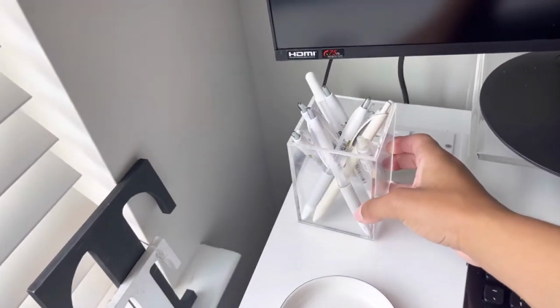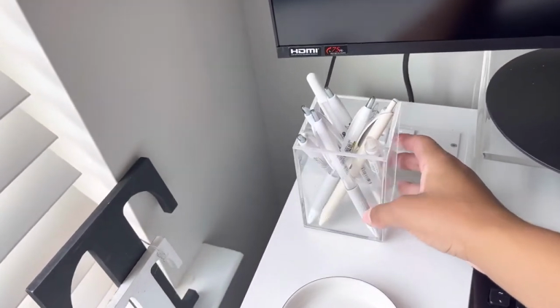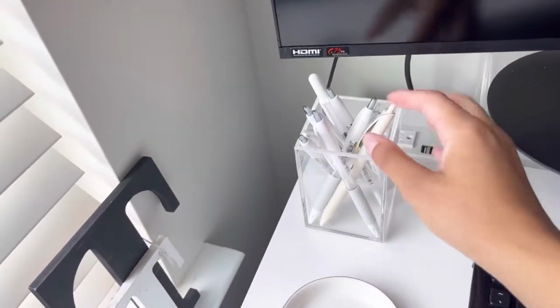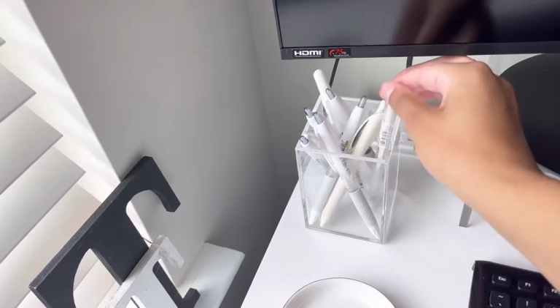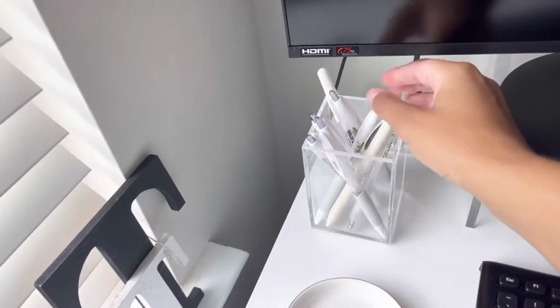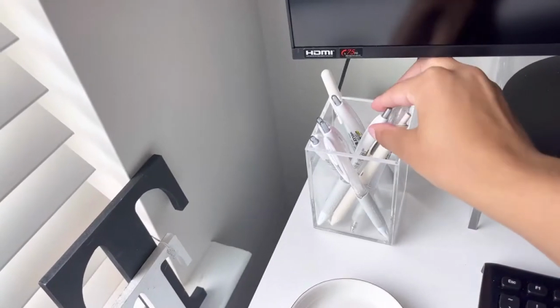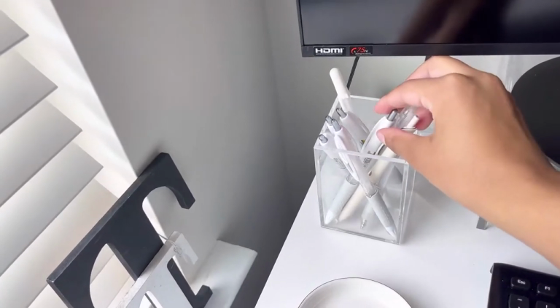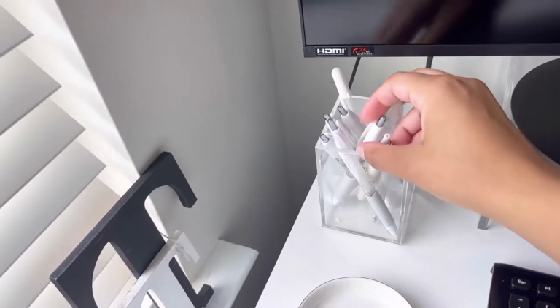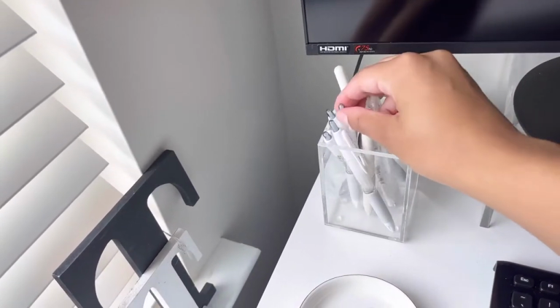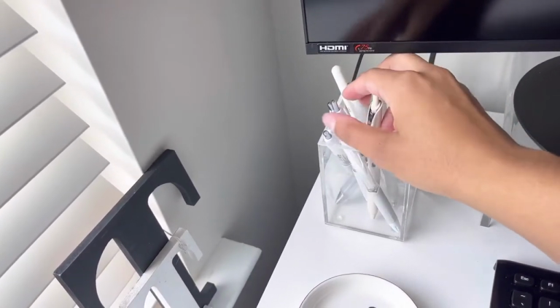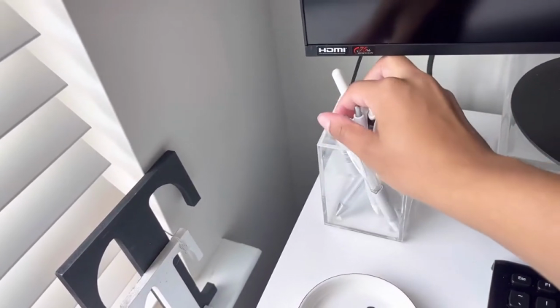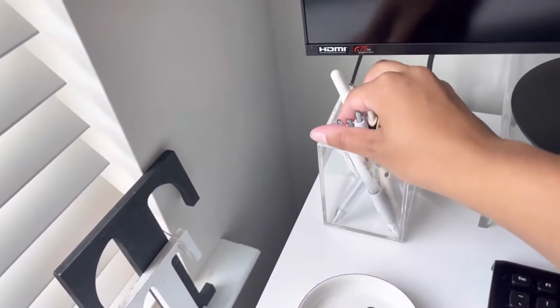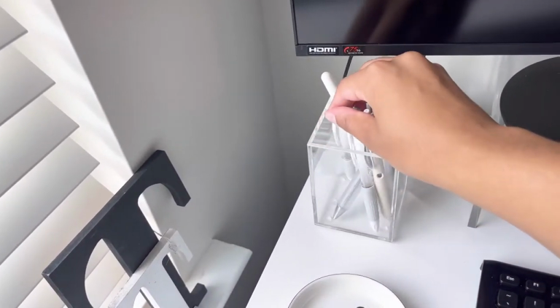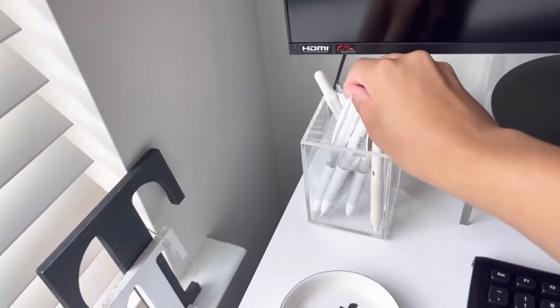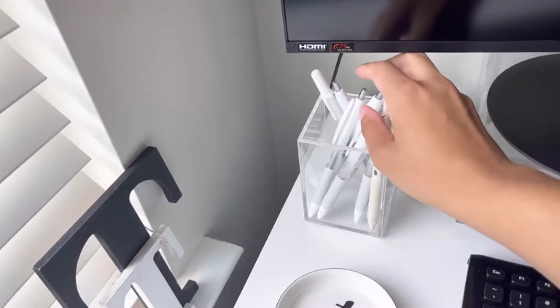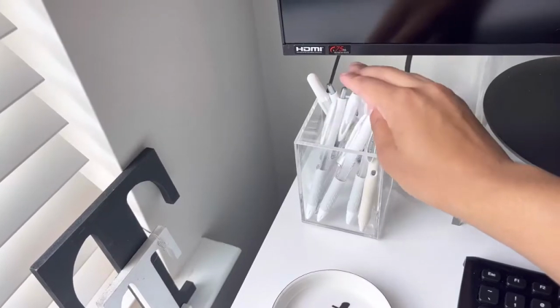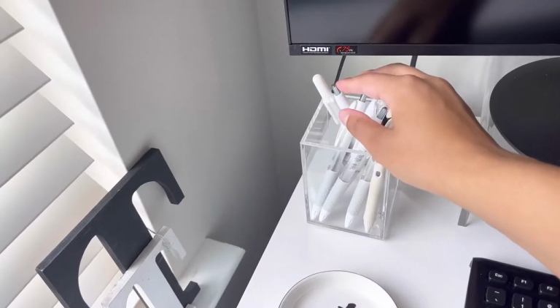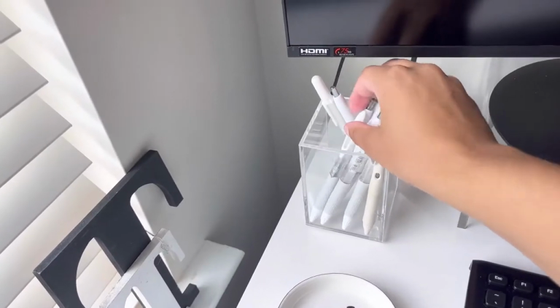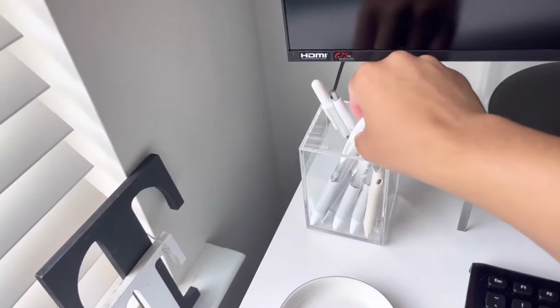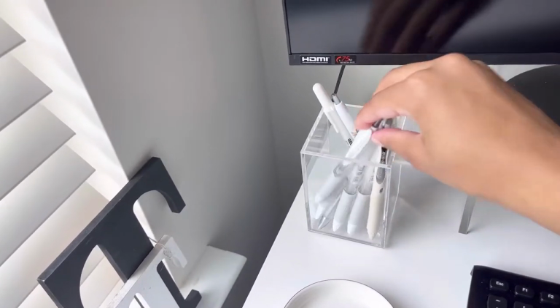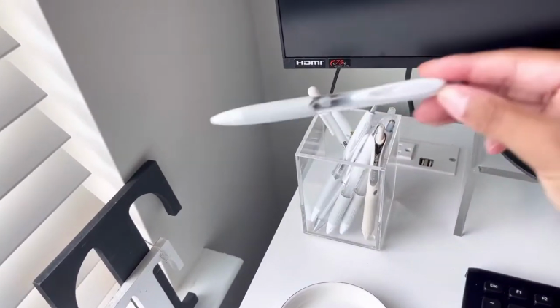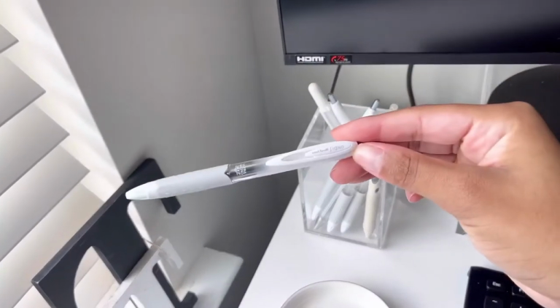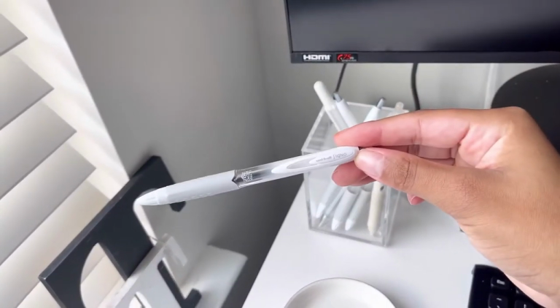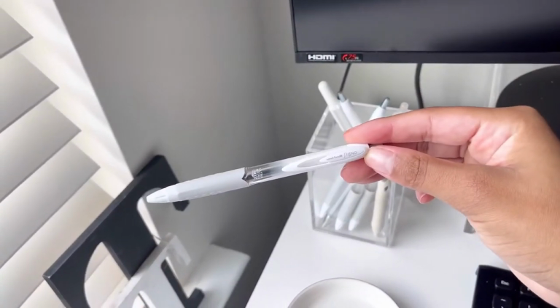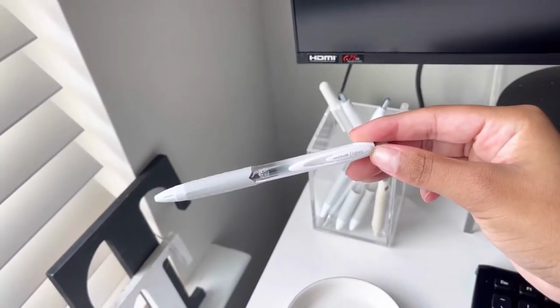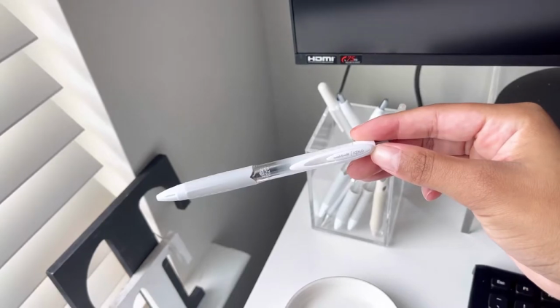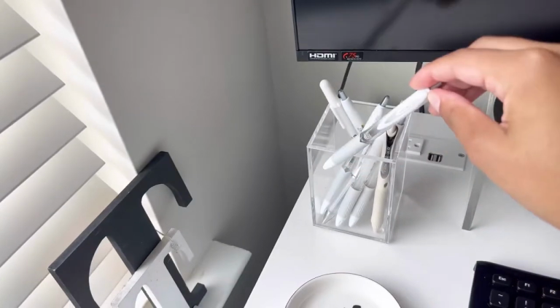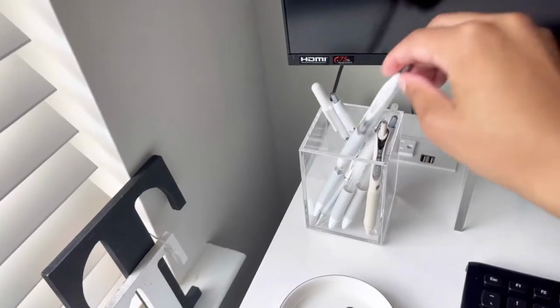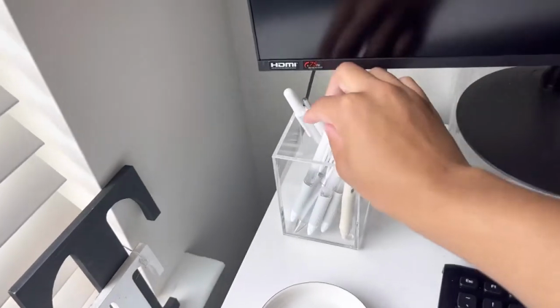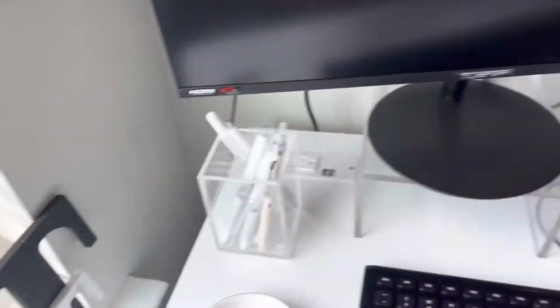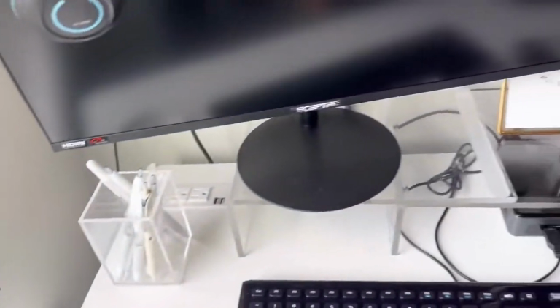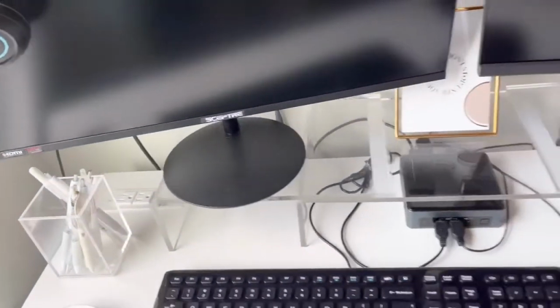I just have this acrylic pen organizer and I have my pens in here. These are pretty simple pens up here — my more specific pens I have in my Delphonics pouch, but of course I have my Uniball Signo and 307 up here.